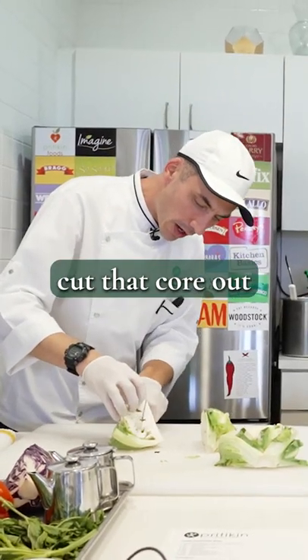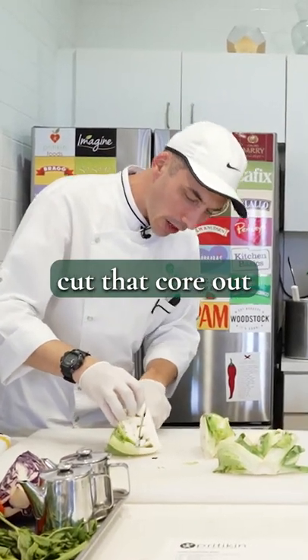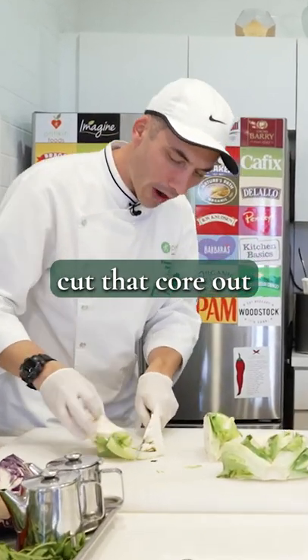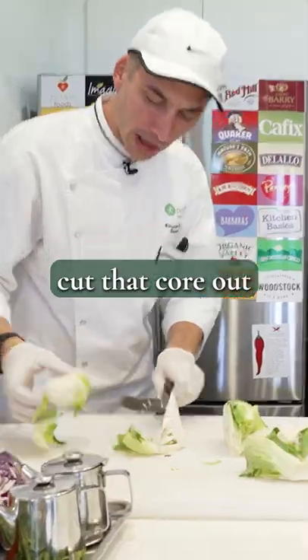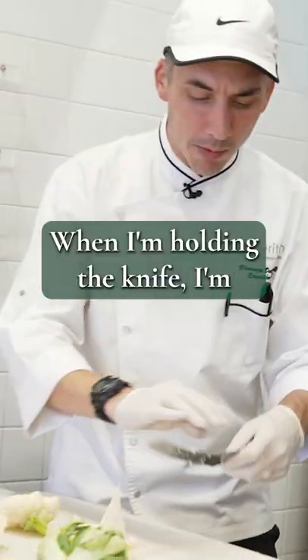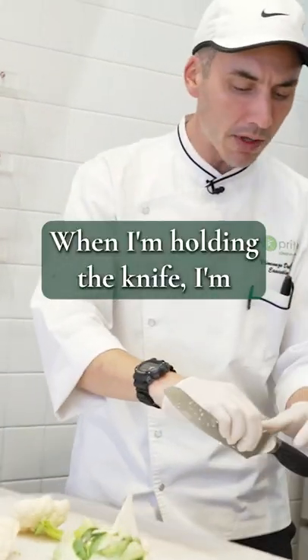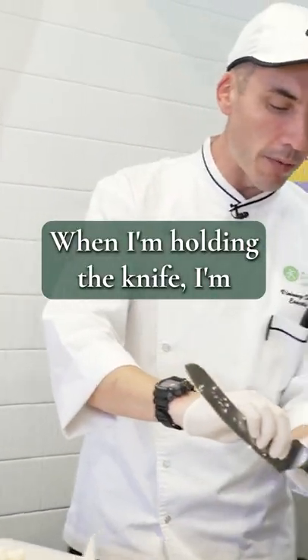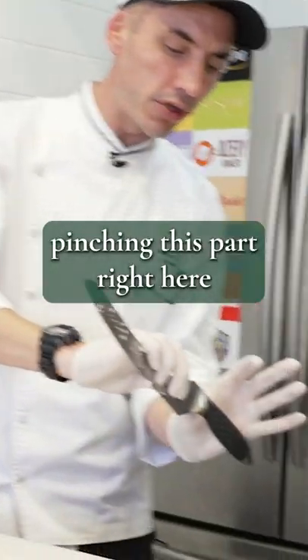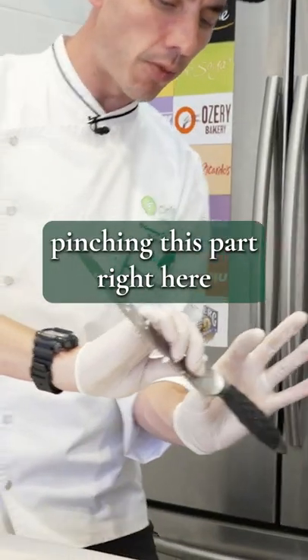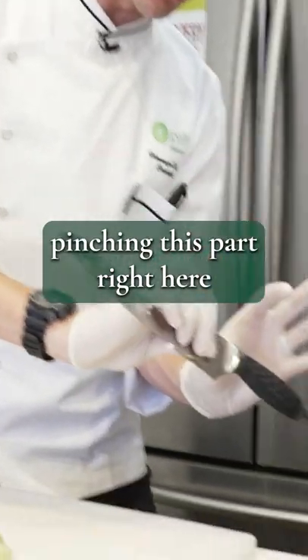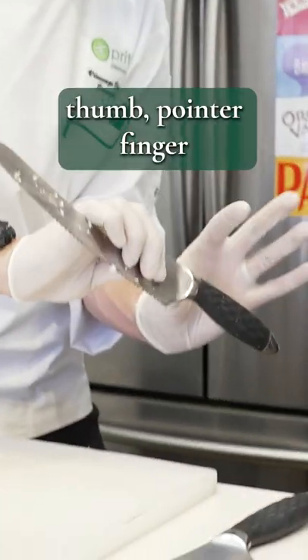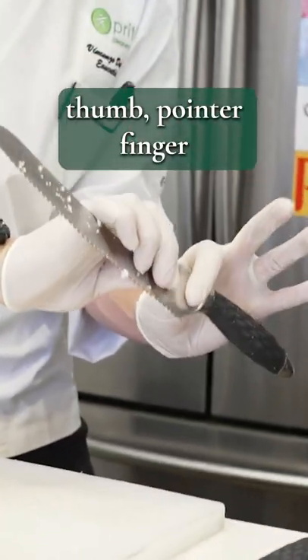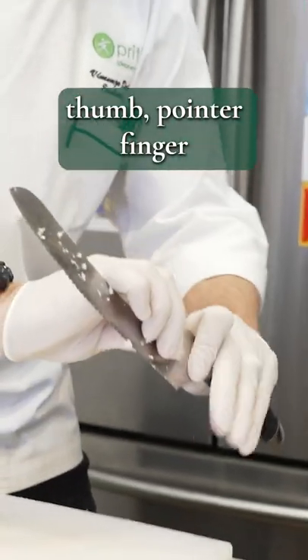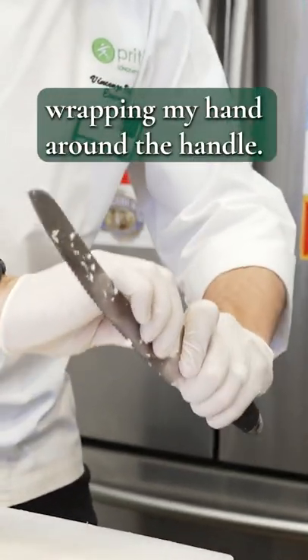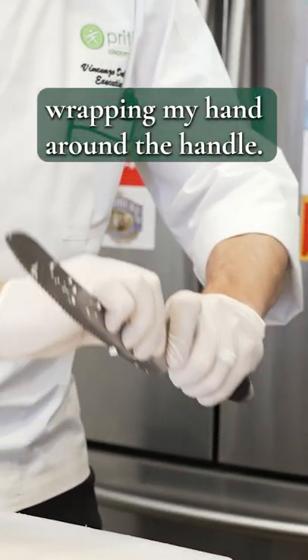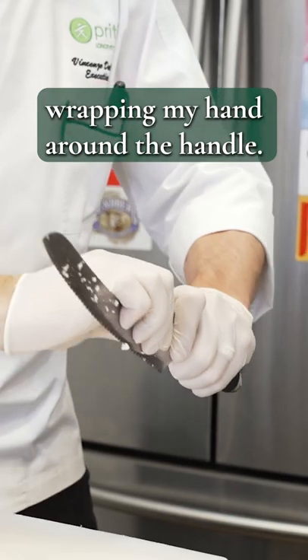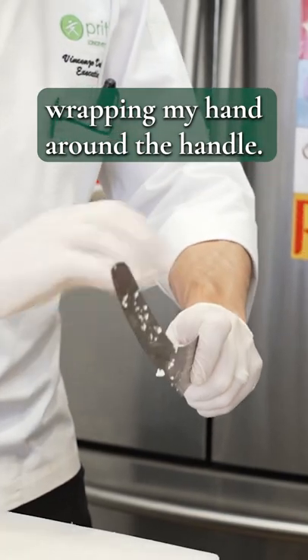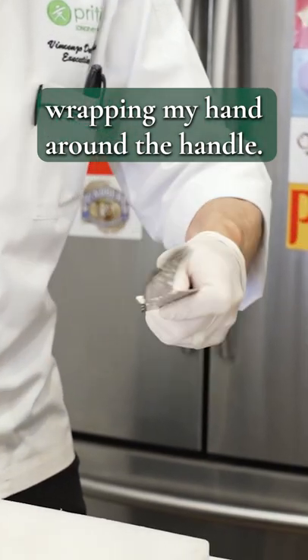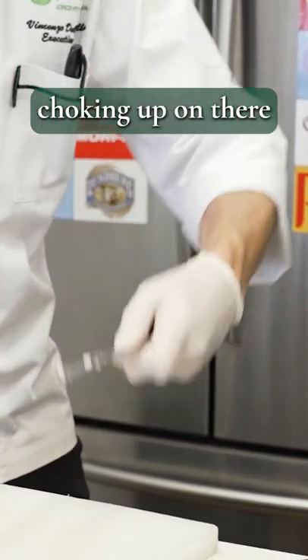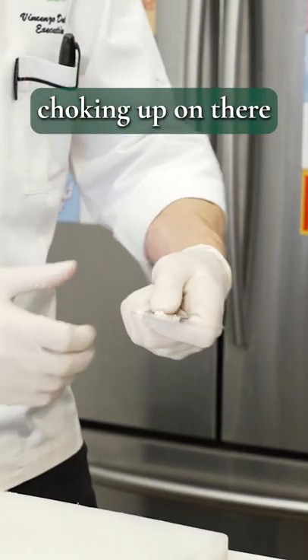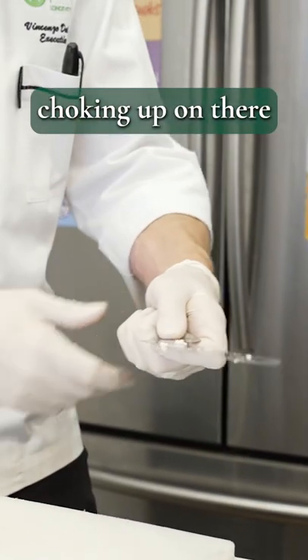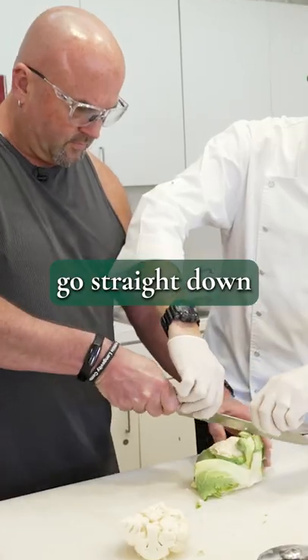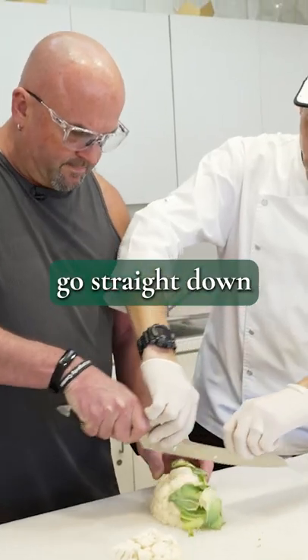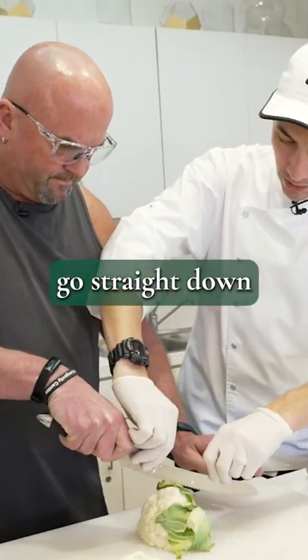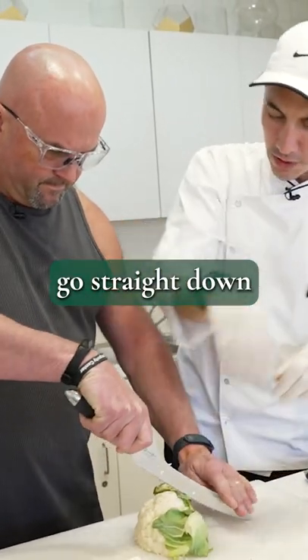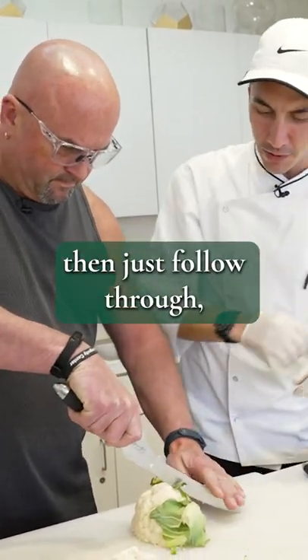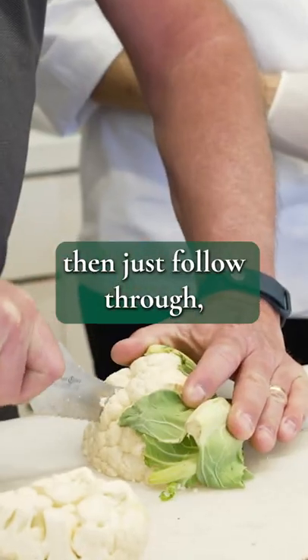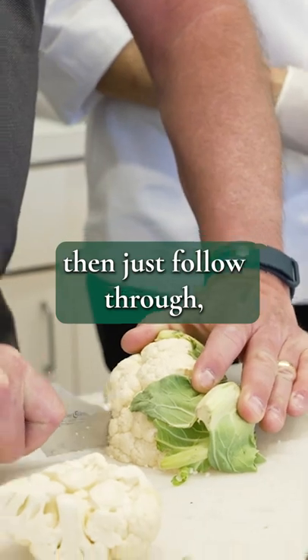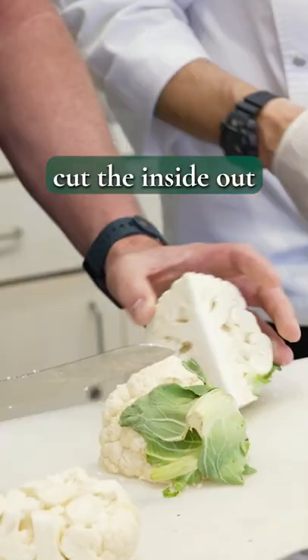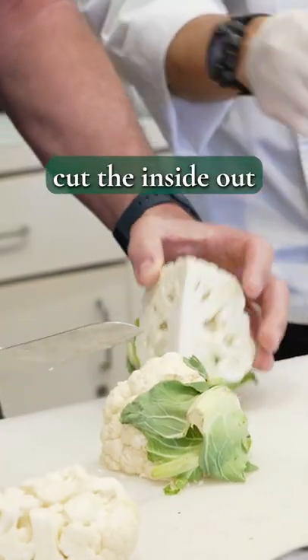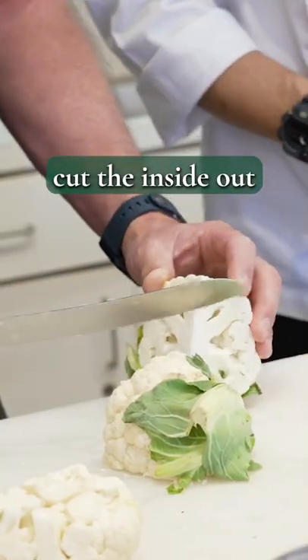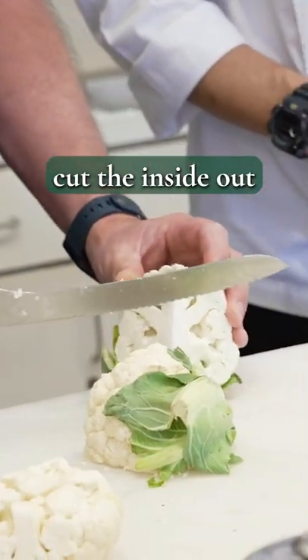When I'm holding the knife, I'm pushing with my thumb and pointer finger, and then wrapping my hand around the handle, so I'm choking up on there. Like this — go straight down, and then just follow through. Cut on the inside out there.